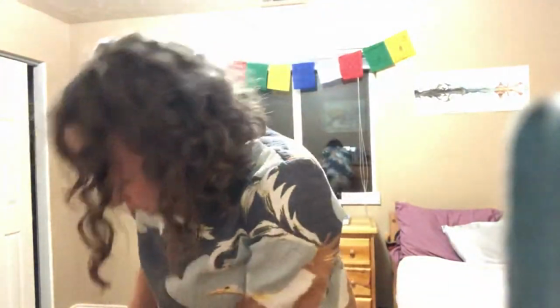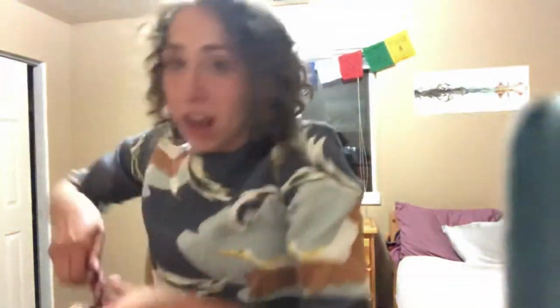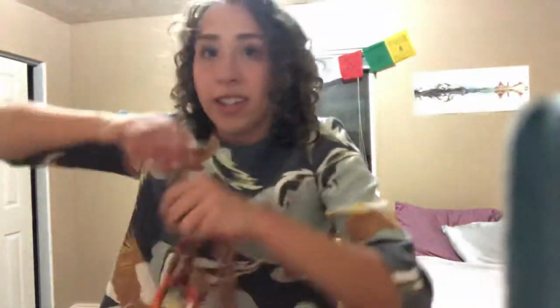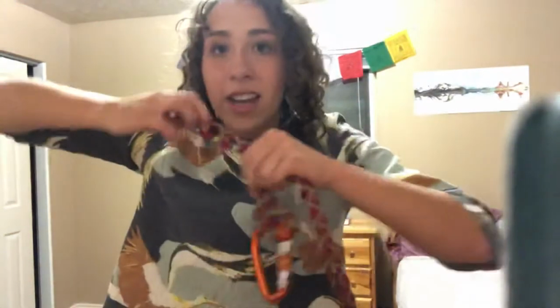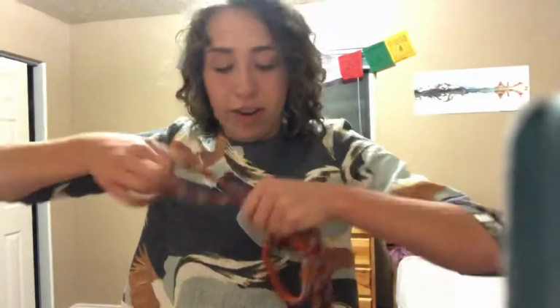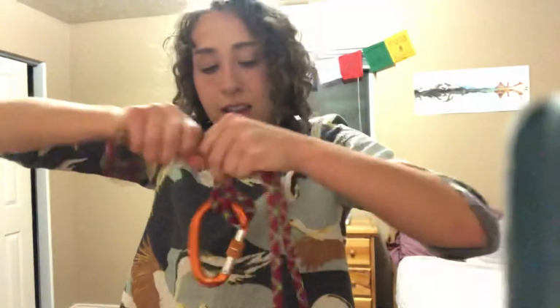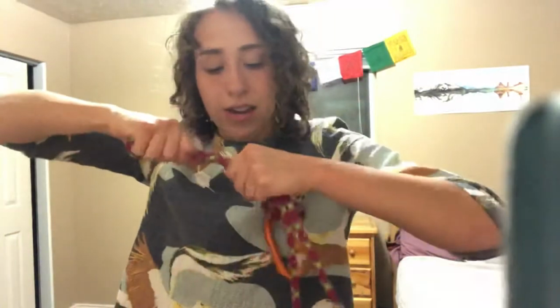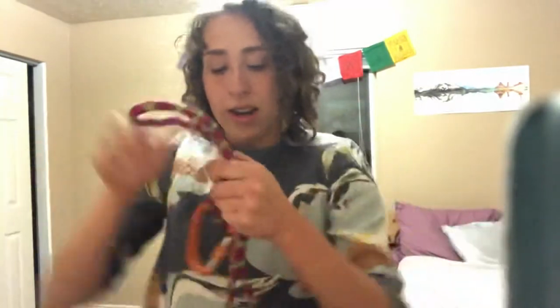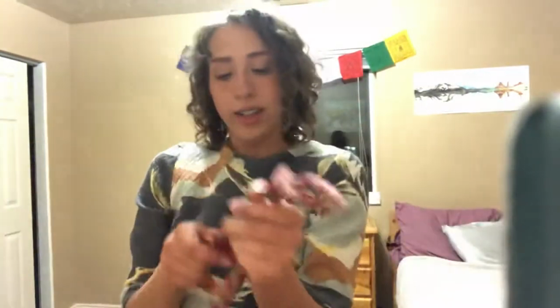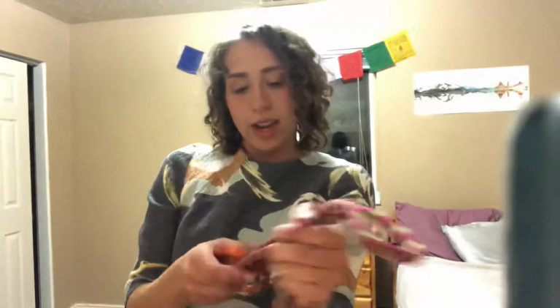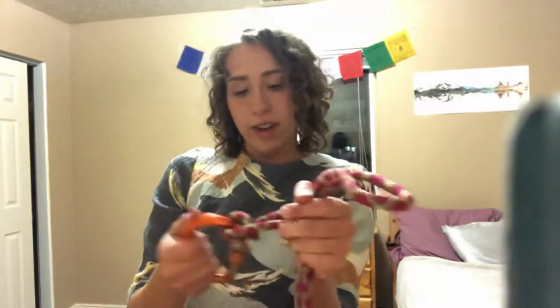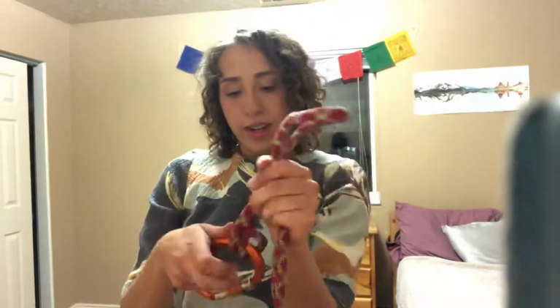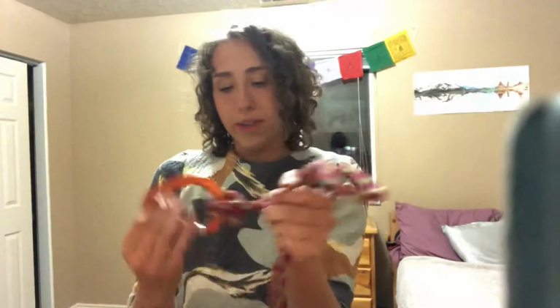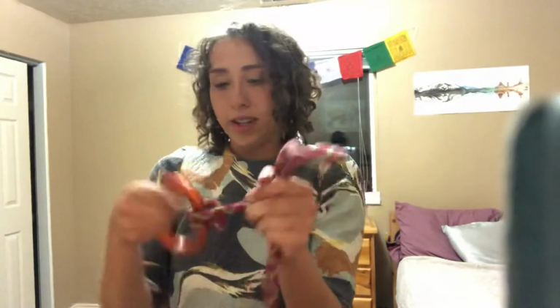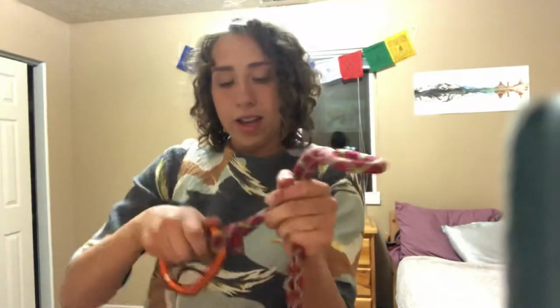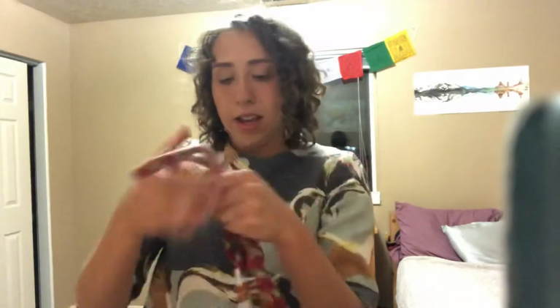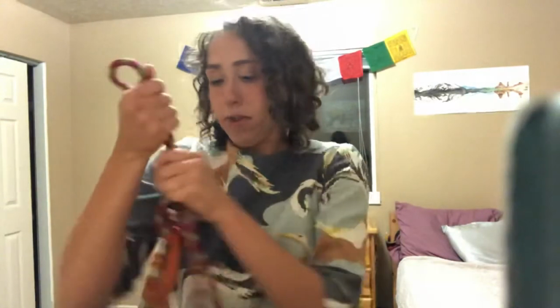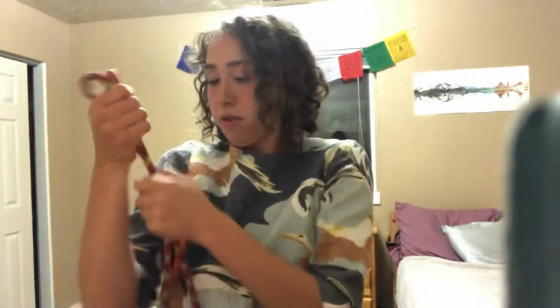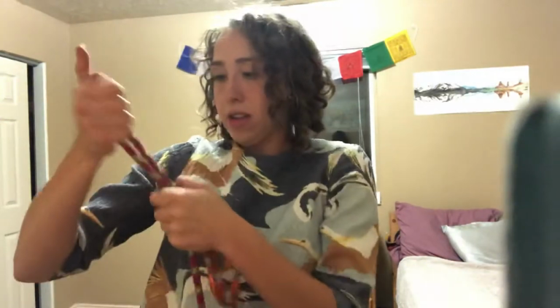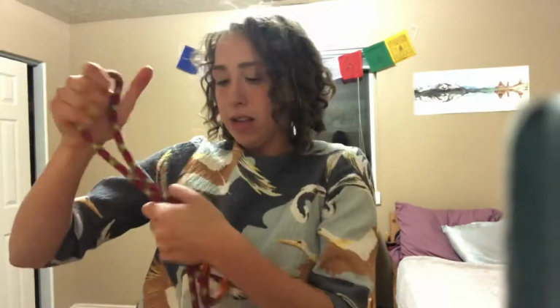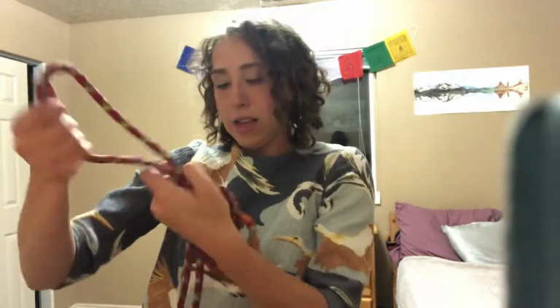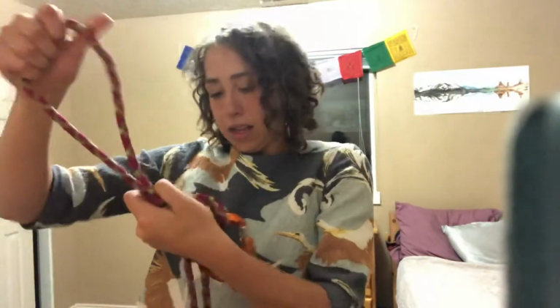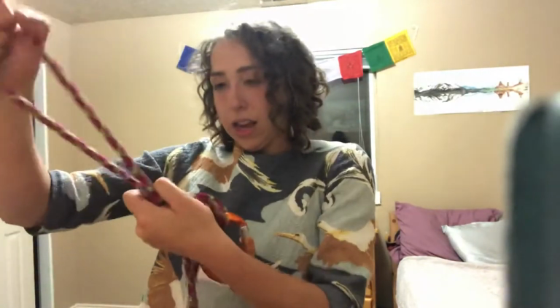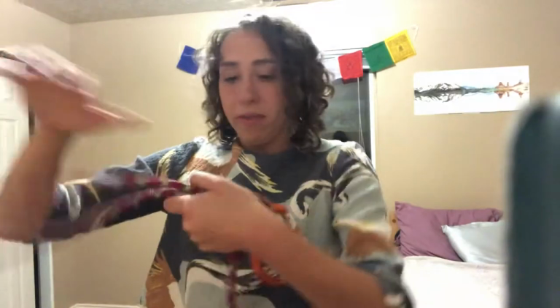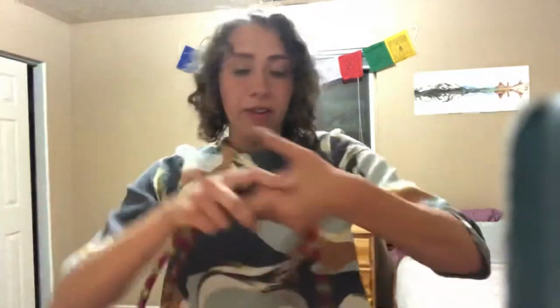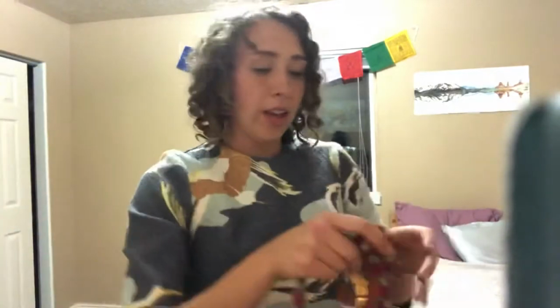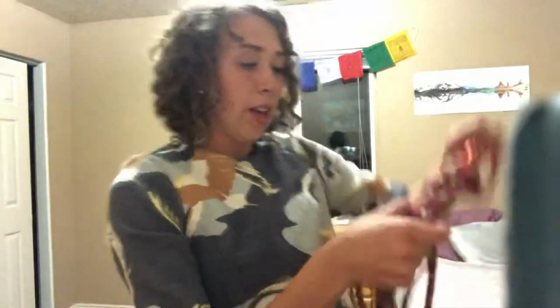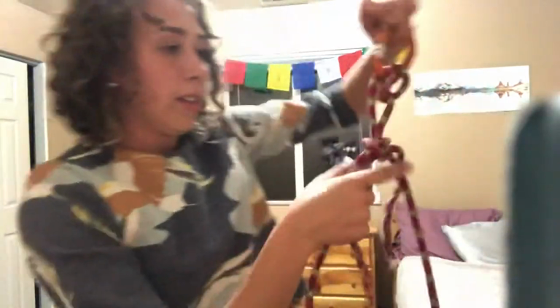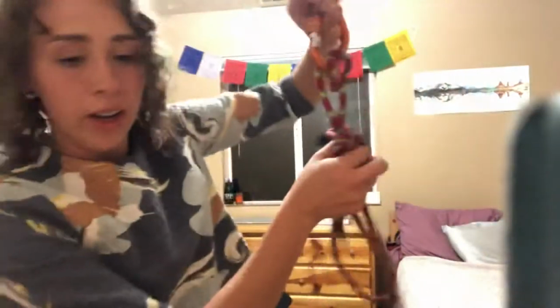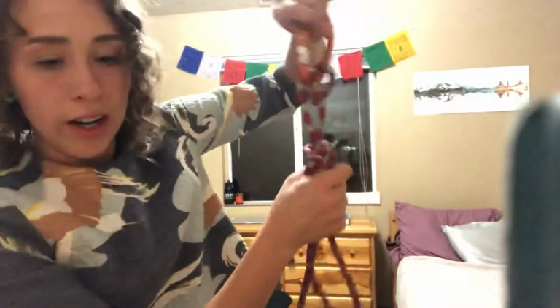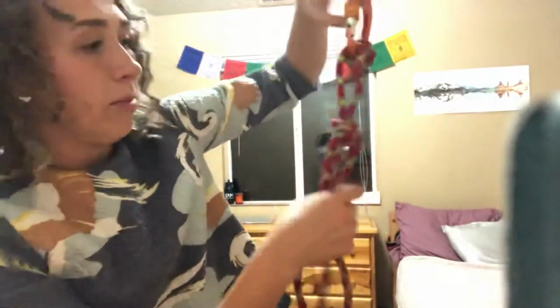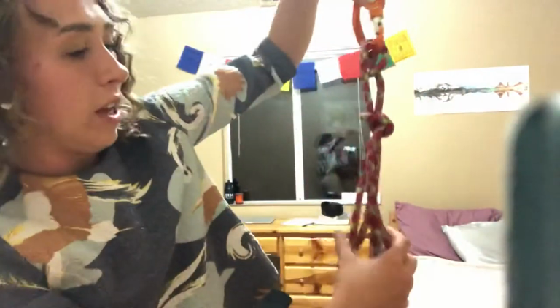I'm going to tighten it right here — it's kind of hard to tighten here, but here we go. I'm going to bring that through. So here is the mule hitch.